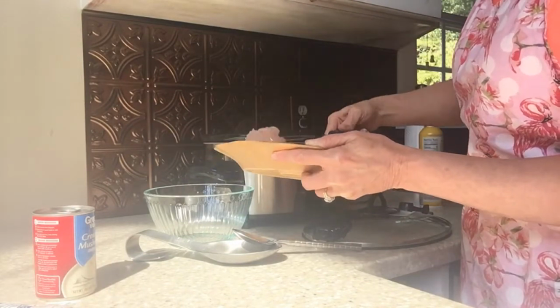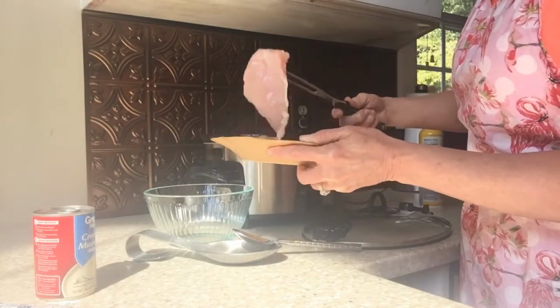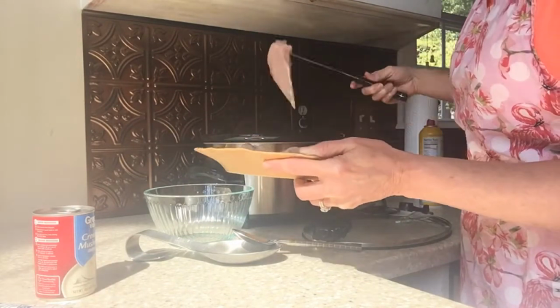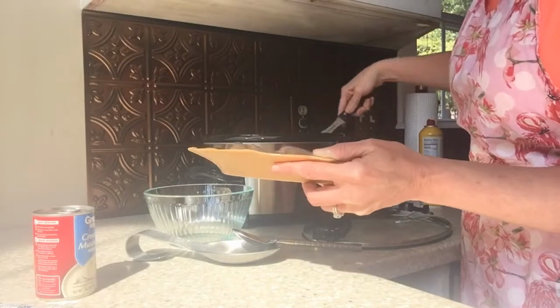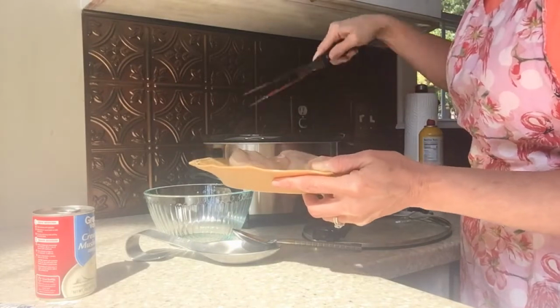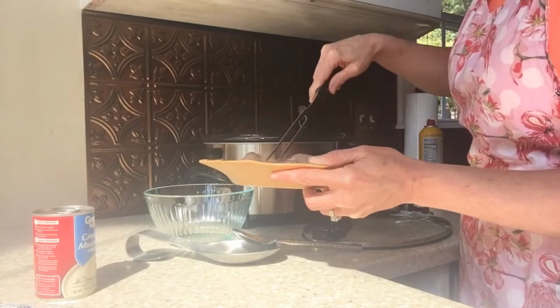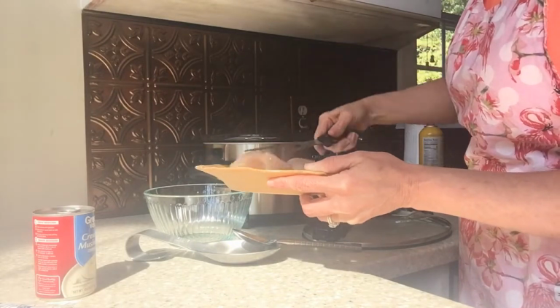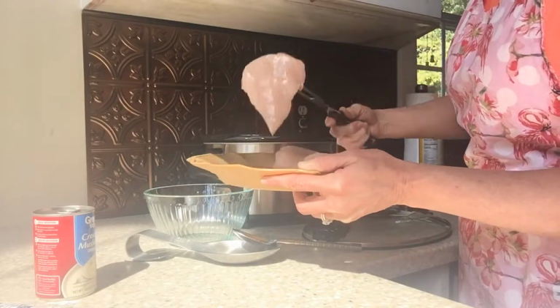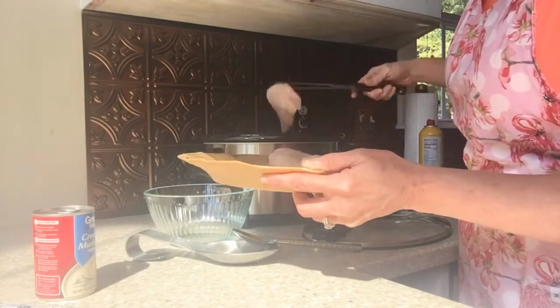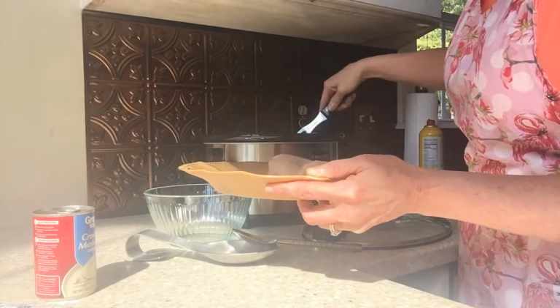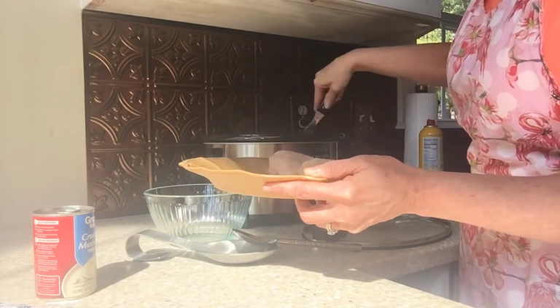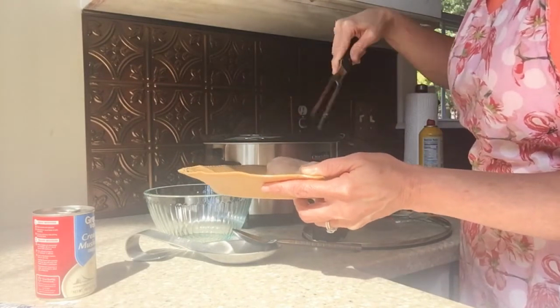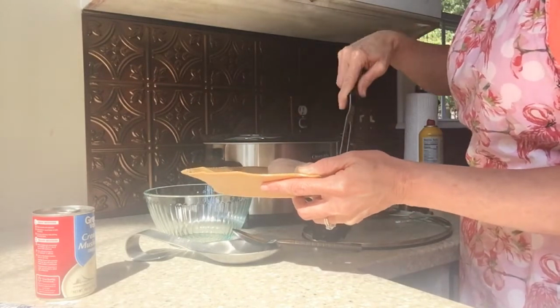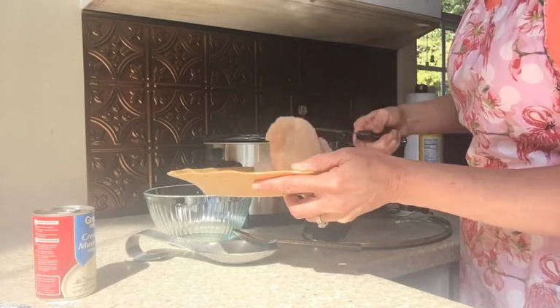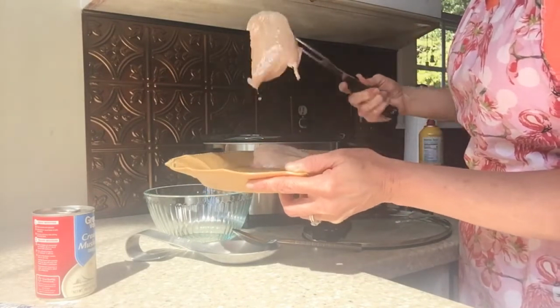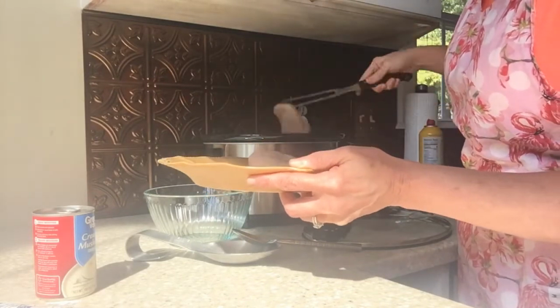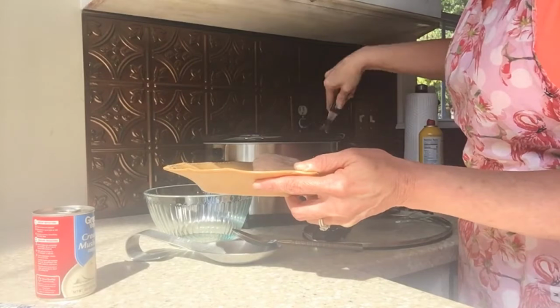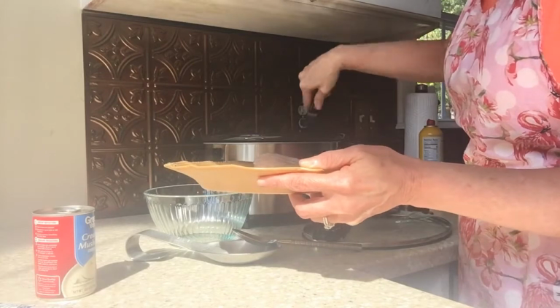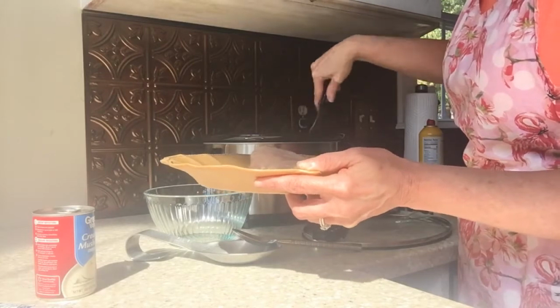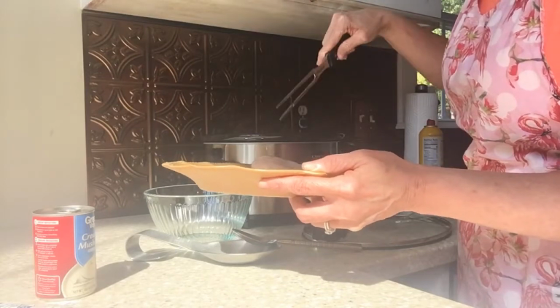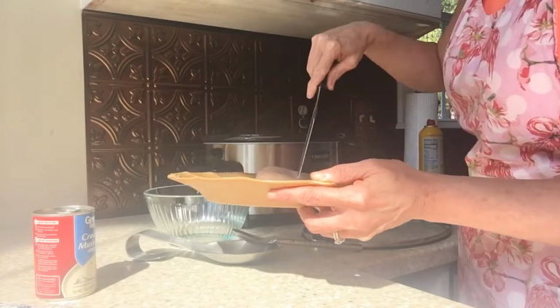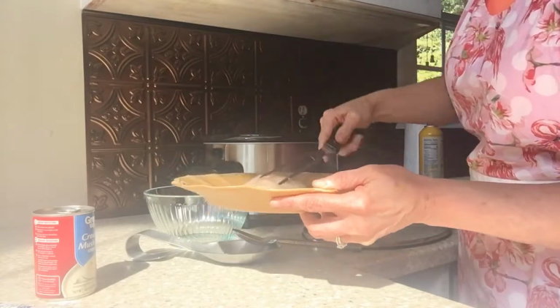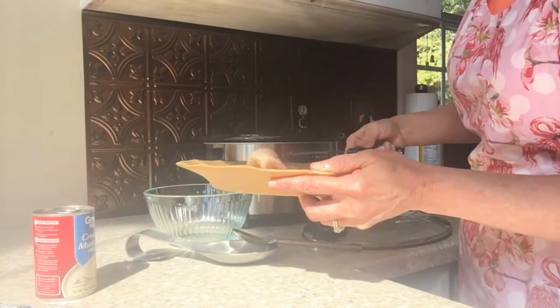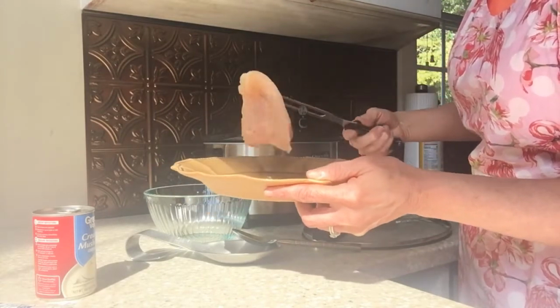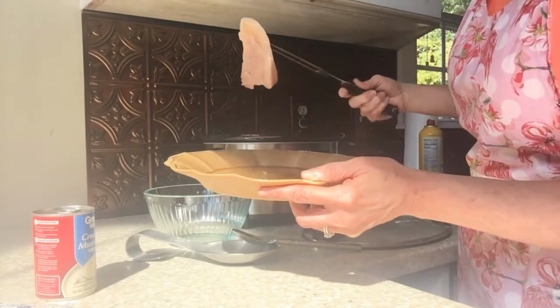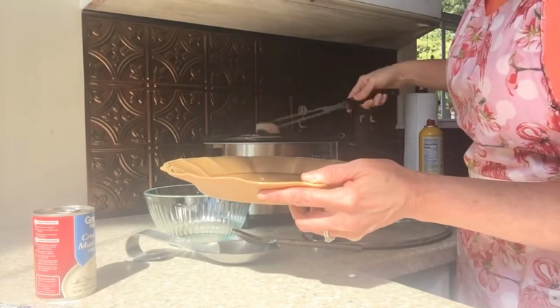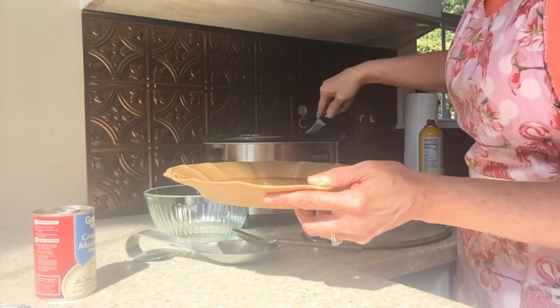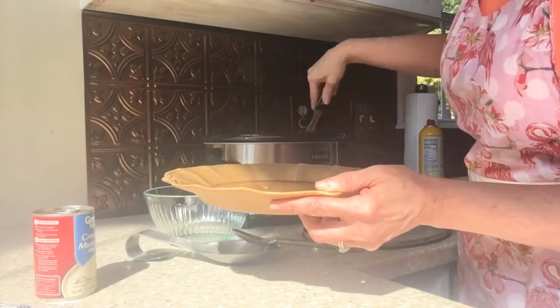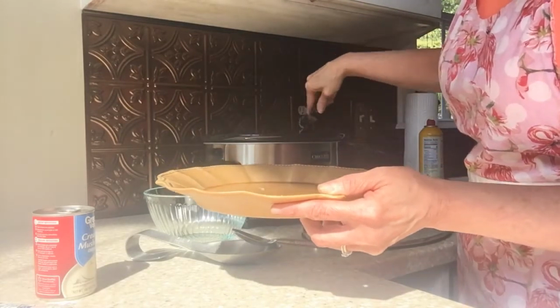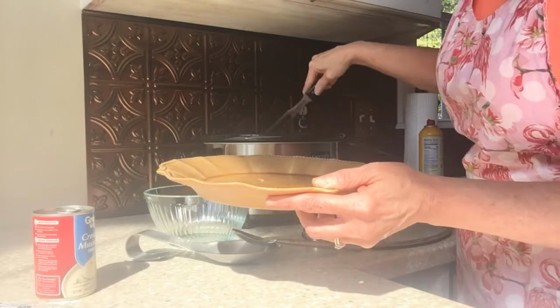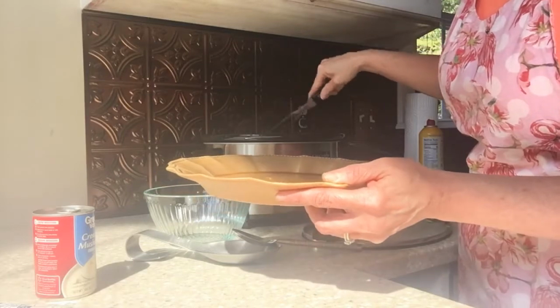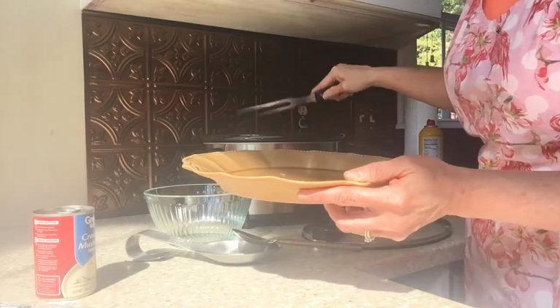This is such a simple meal, guys. Four ingredients, and when you come home at night from work all you have to do is dish it out. You can serve it with some rice, or you could serve it with just some broccoli on the side.